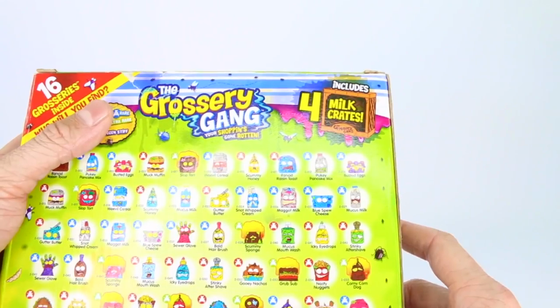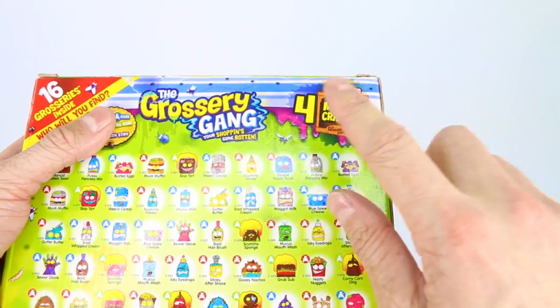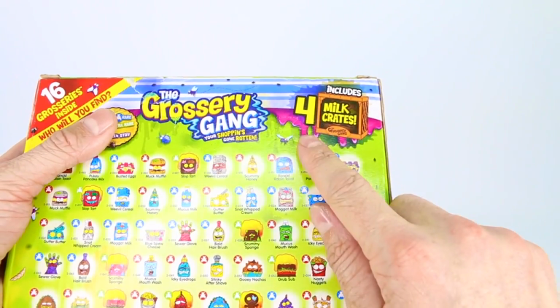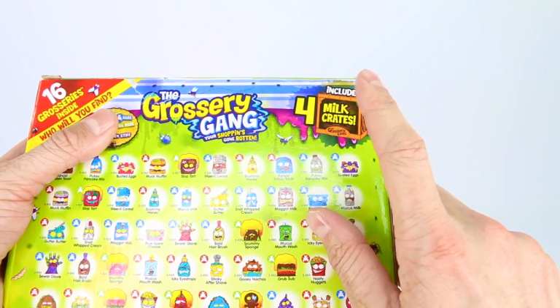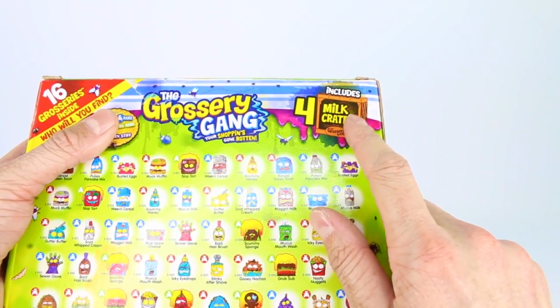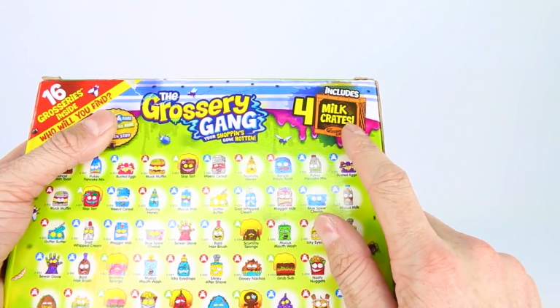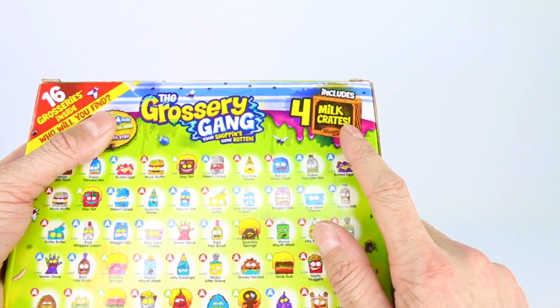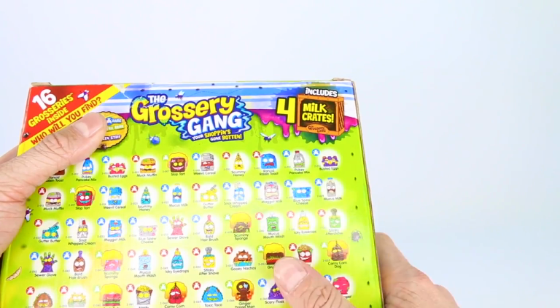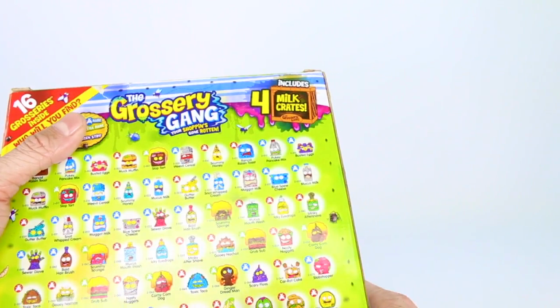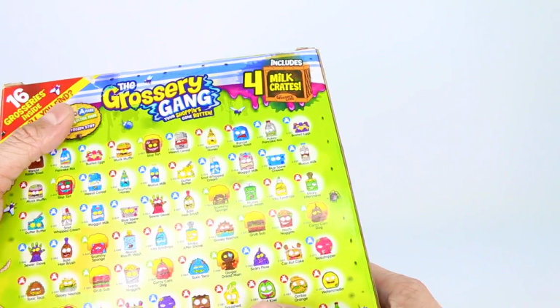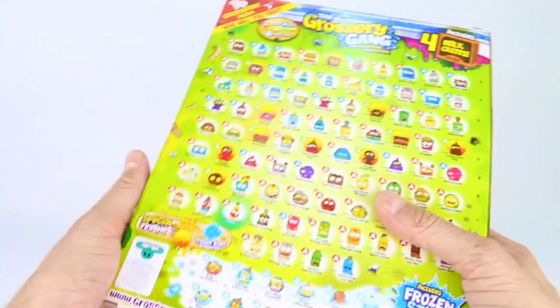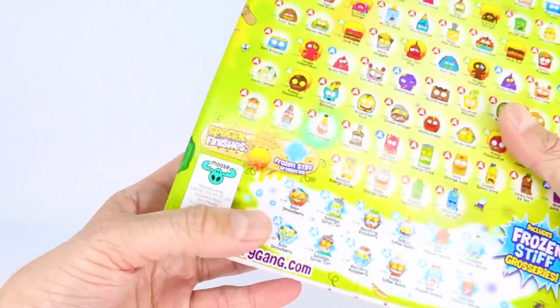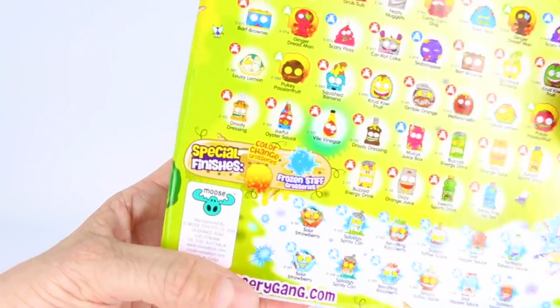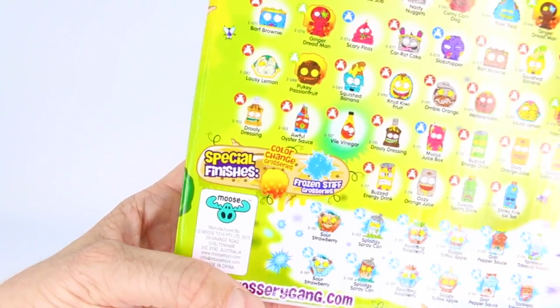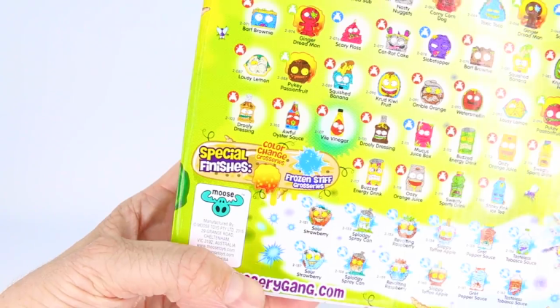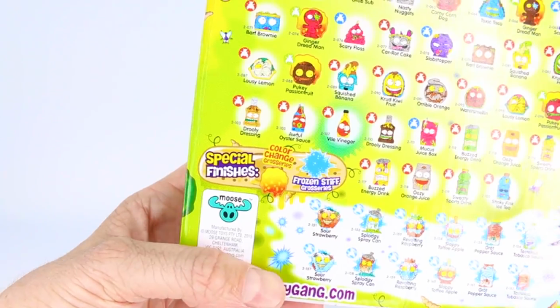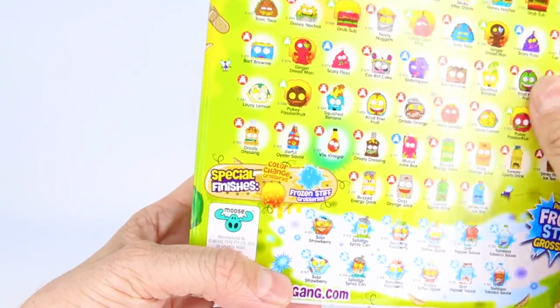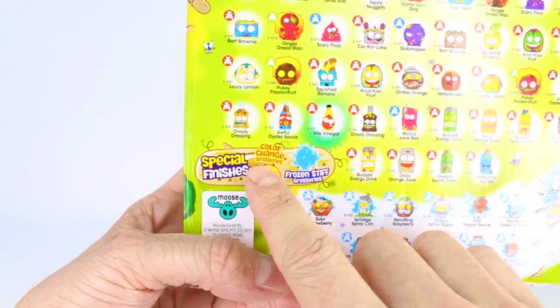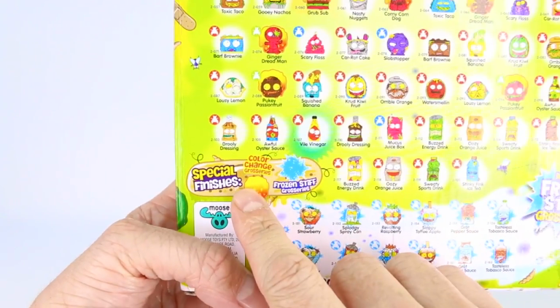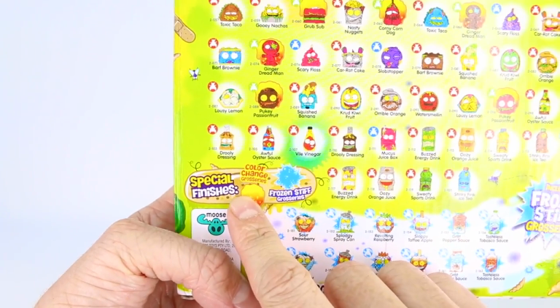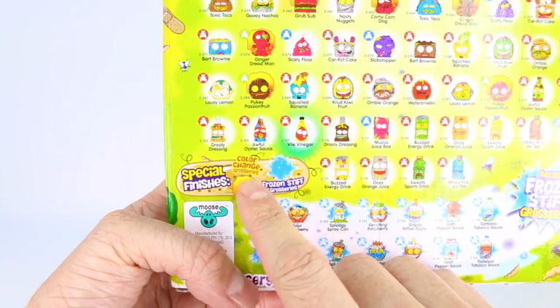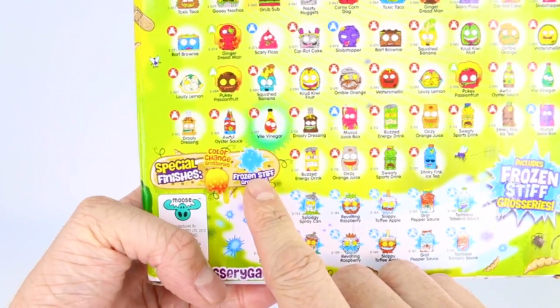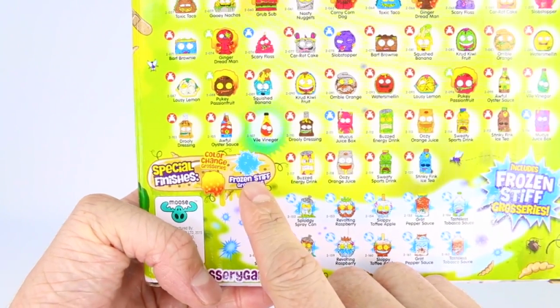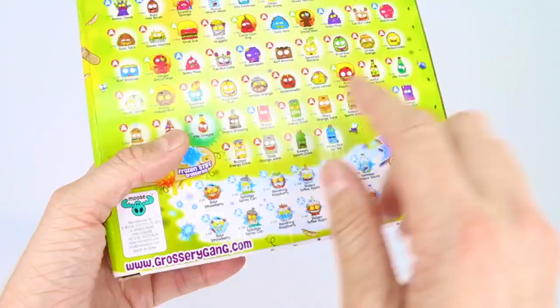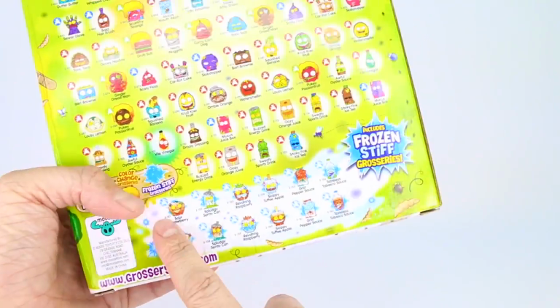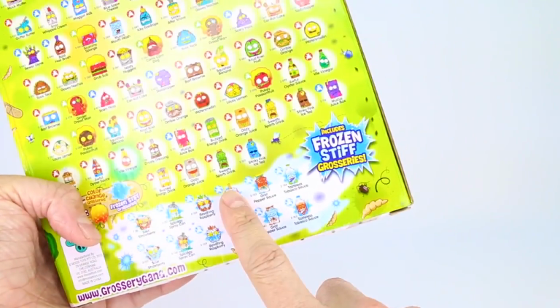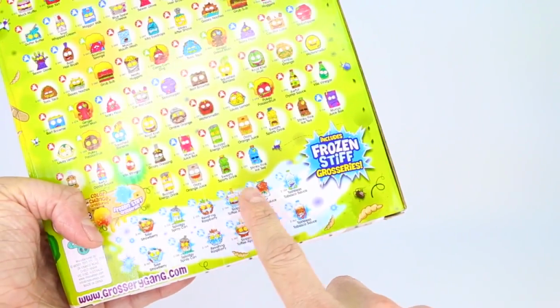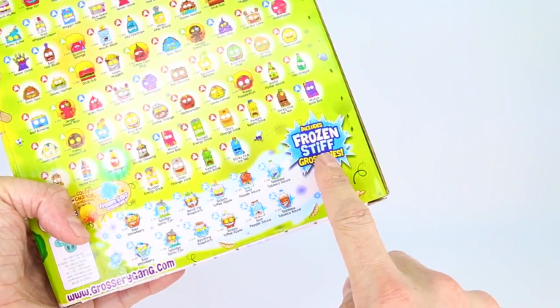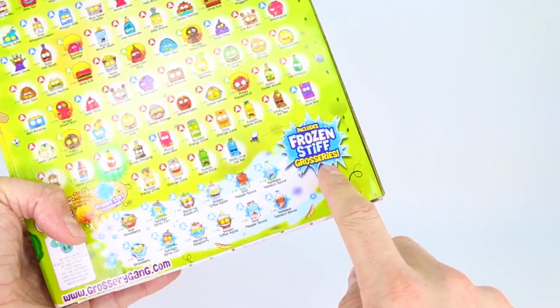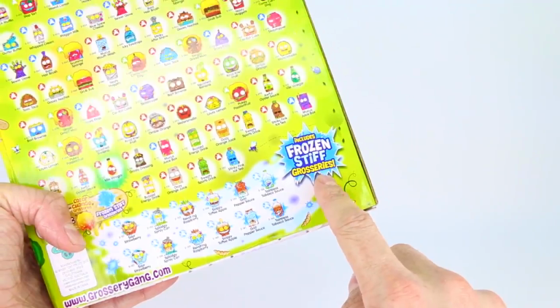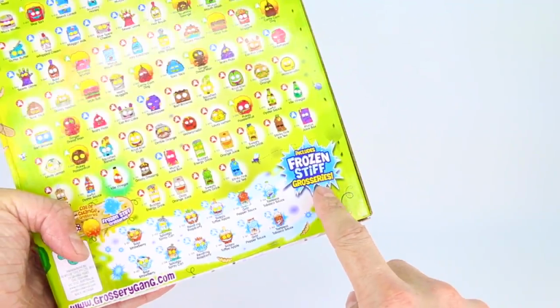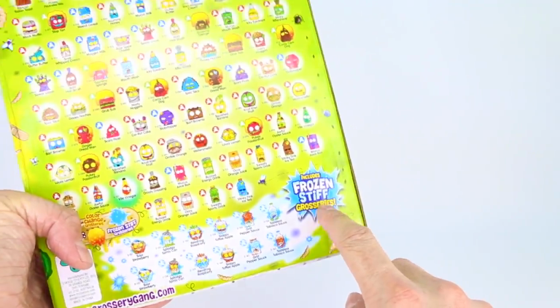Over here it says it includes four milk crates — that's awesome. There are also special finishes: you can get color change or frozen stiff. And right down here we have all the frozen stiff grocery gang members listed.